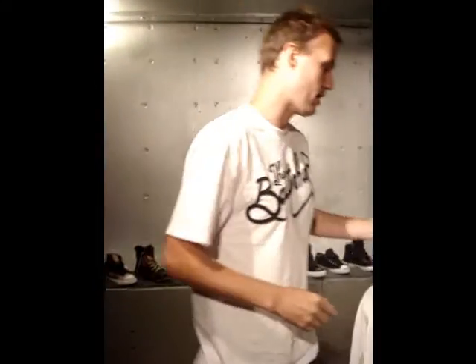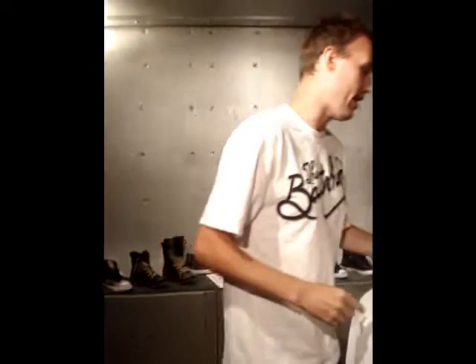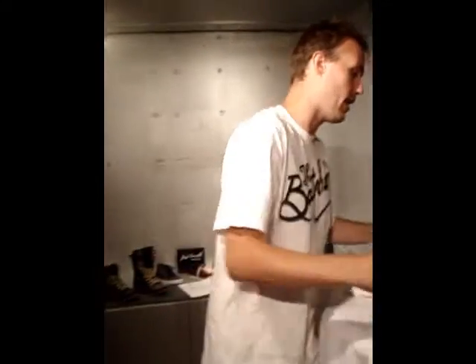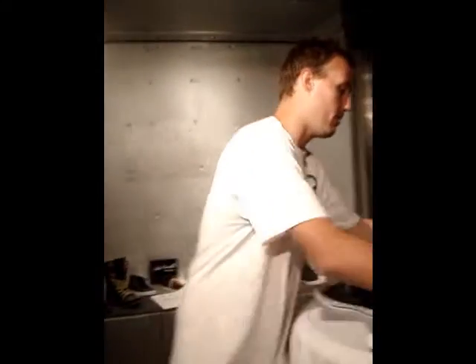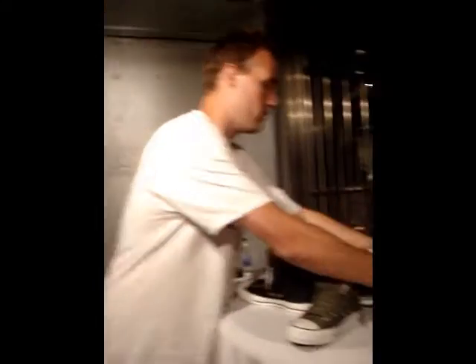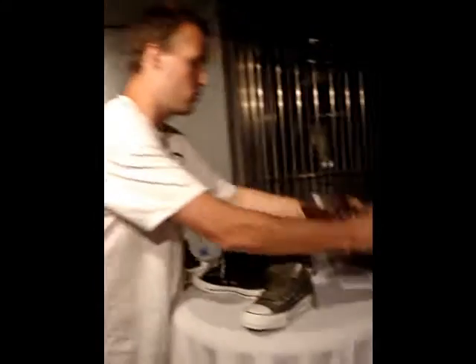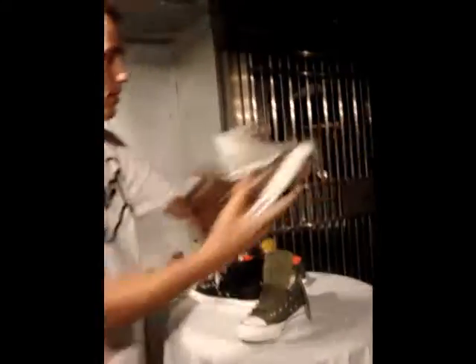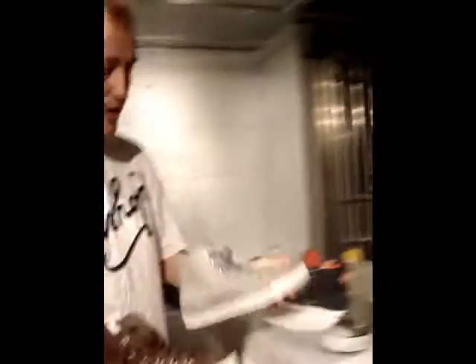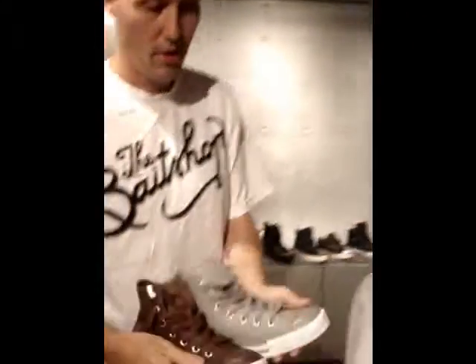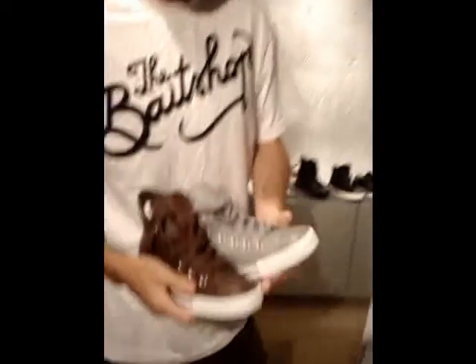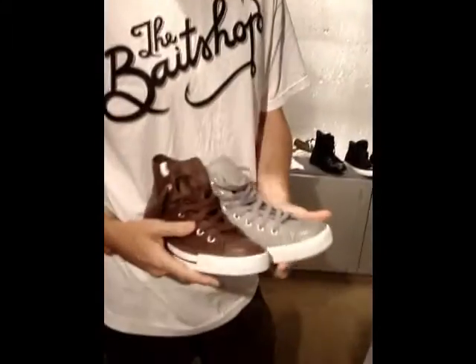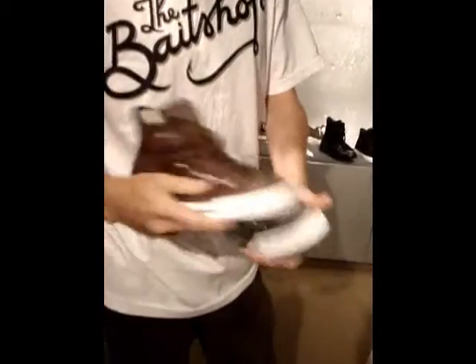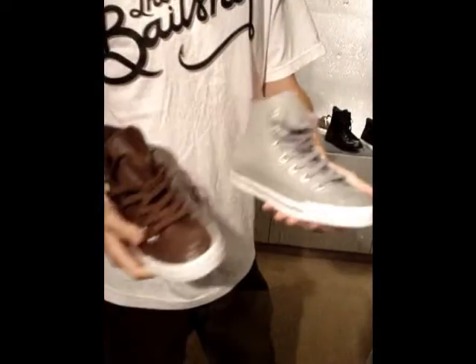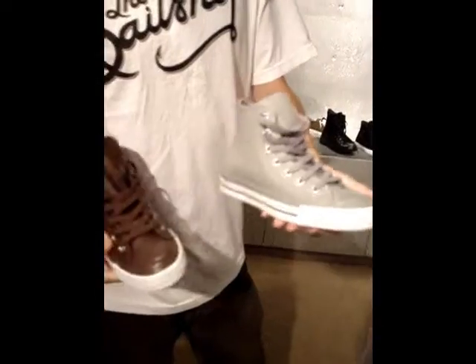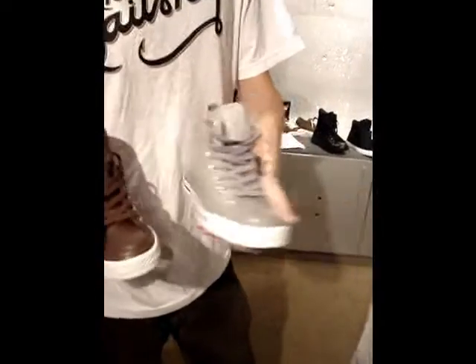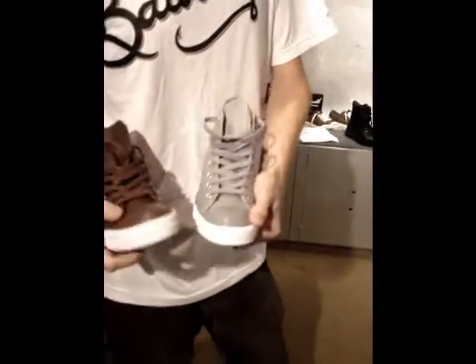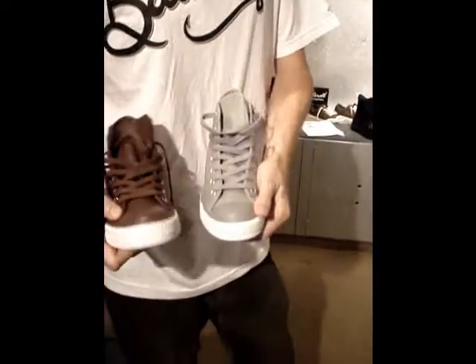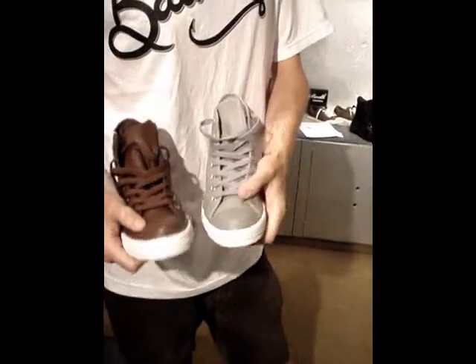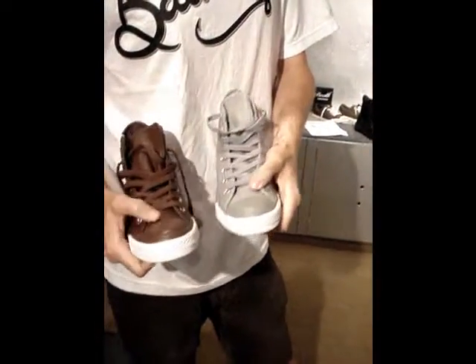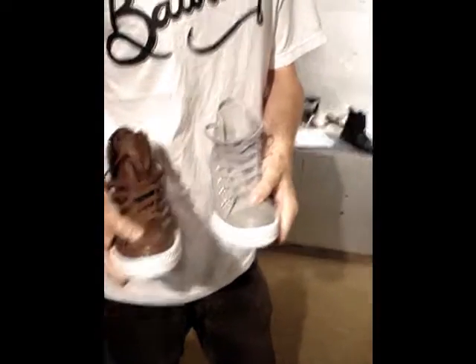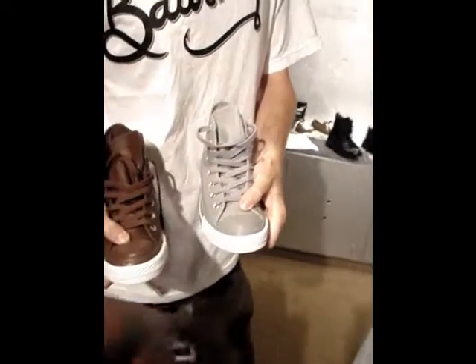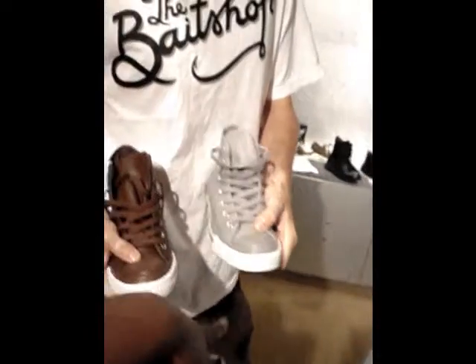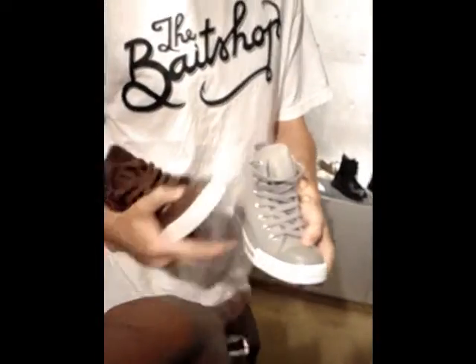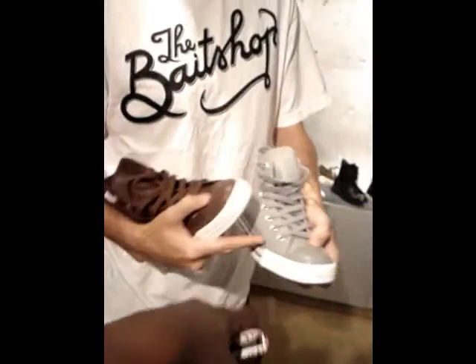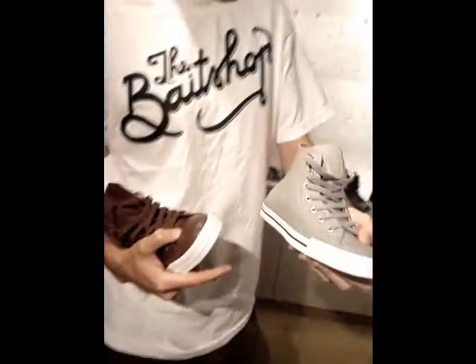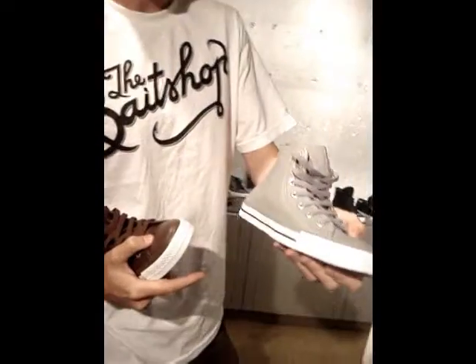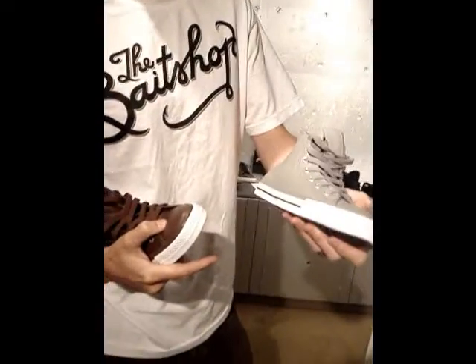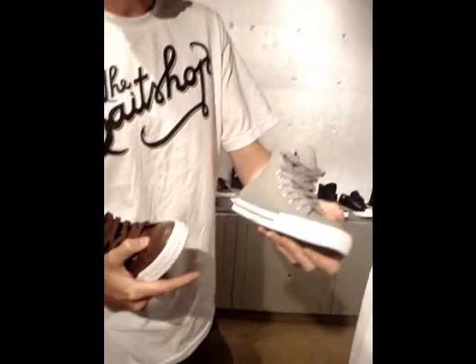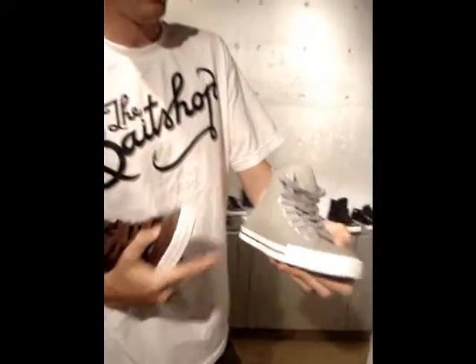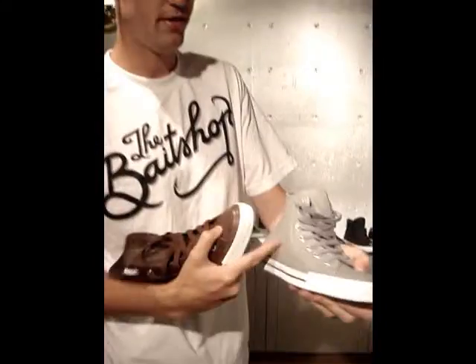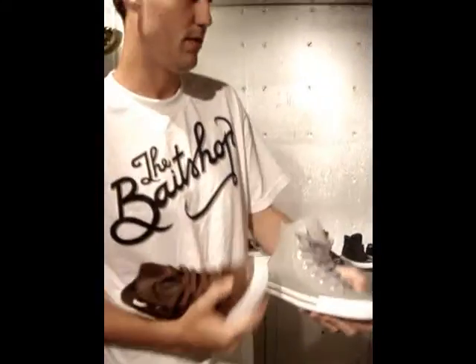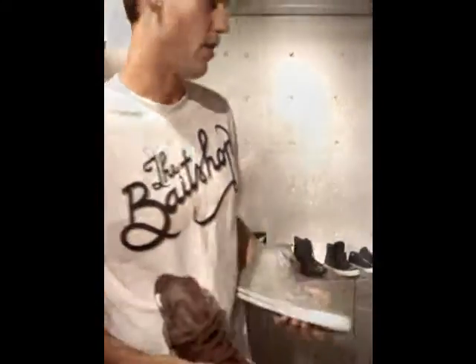And then the new leather update — the mono with the nice chocolate brown and the cloud gray.